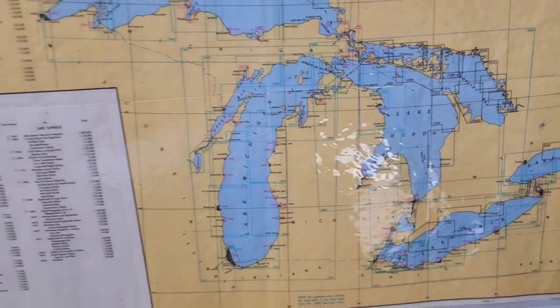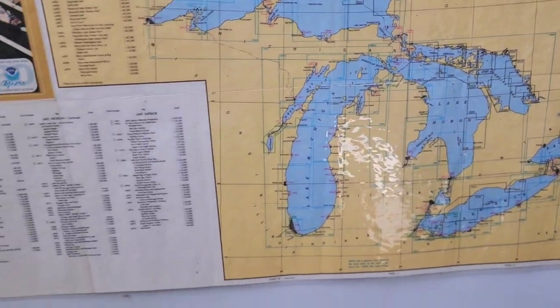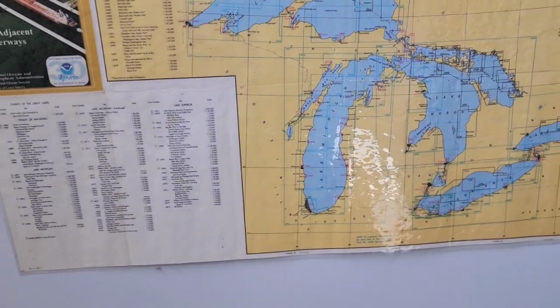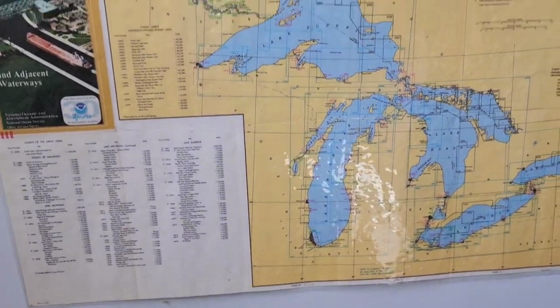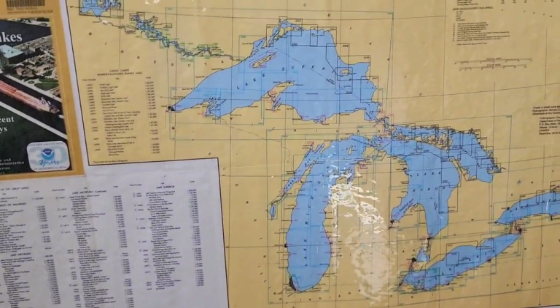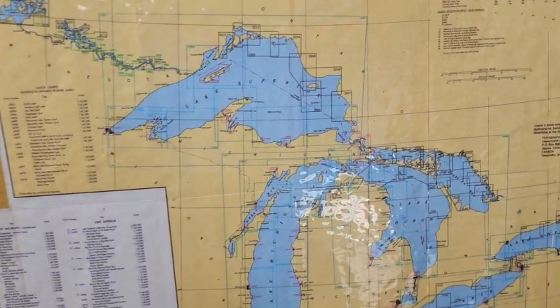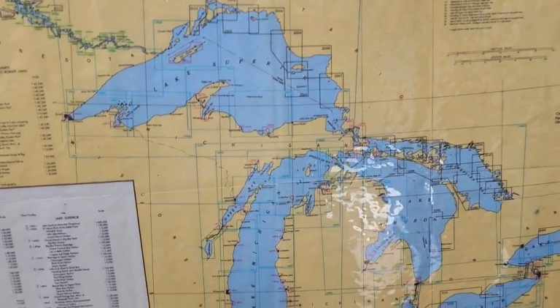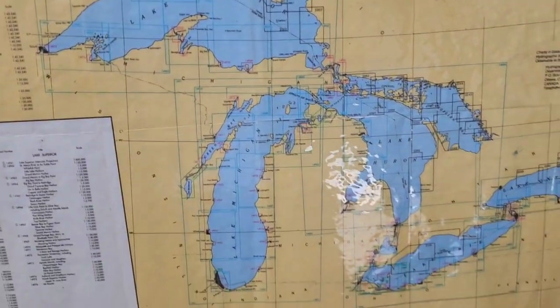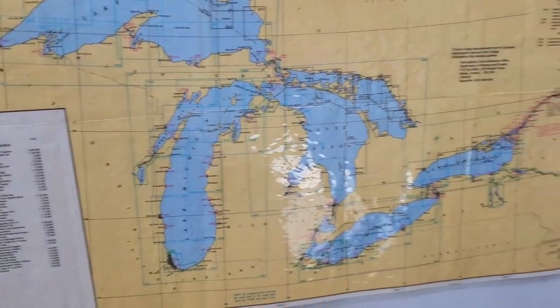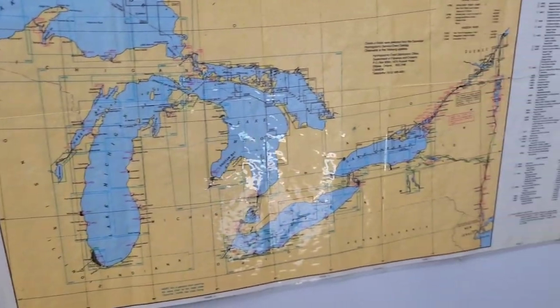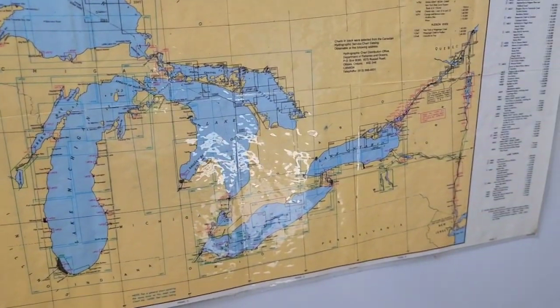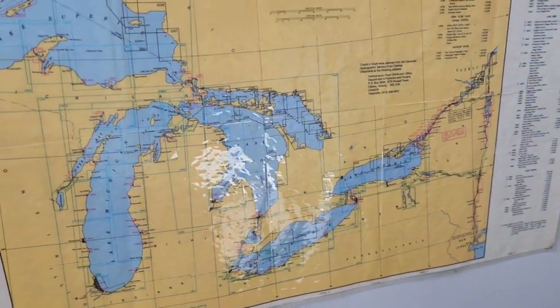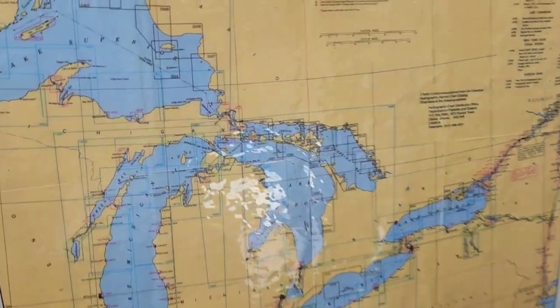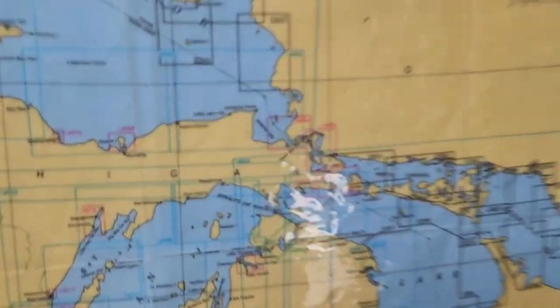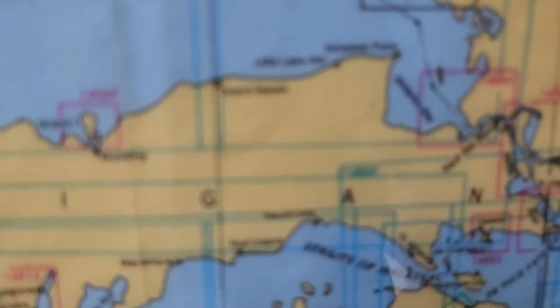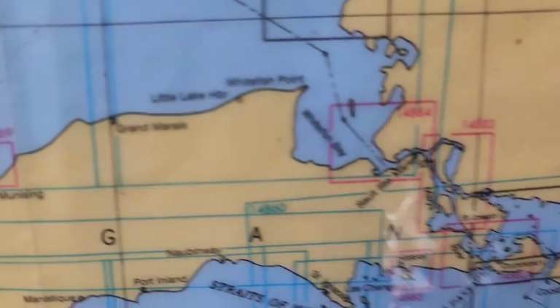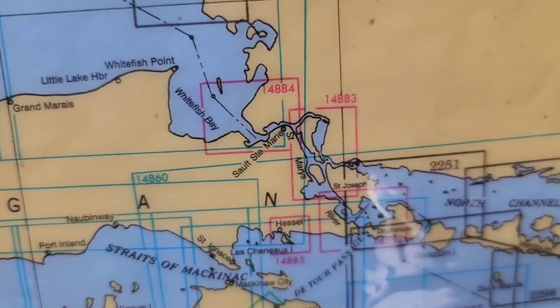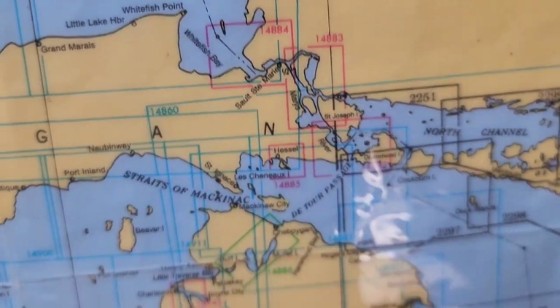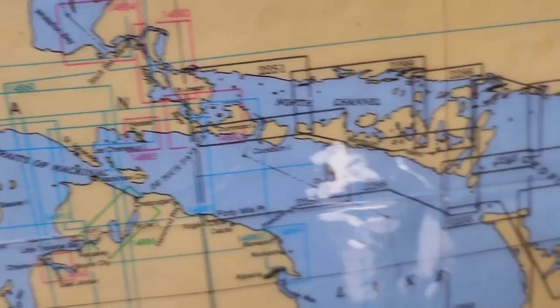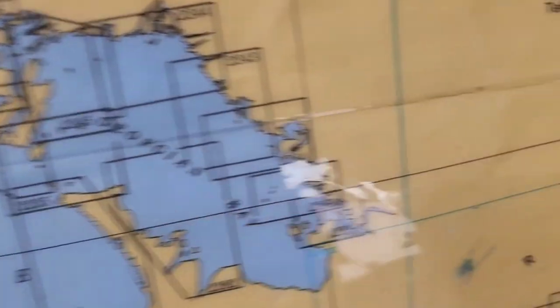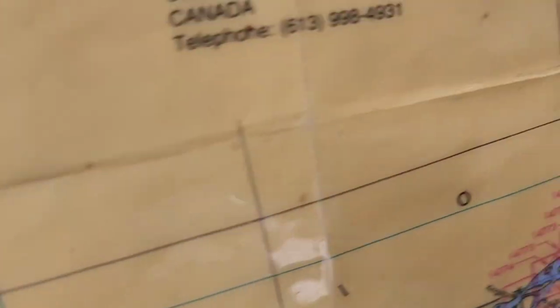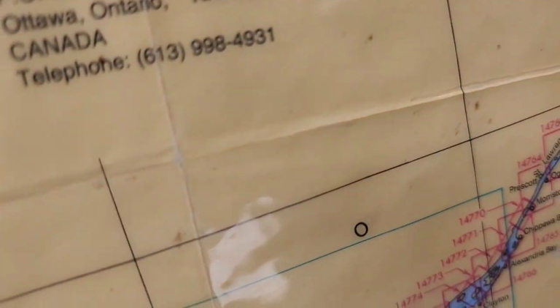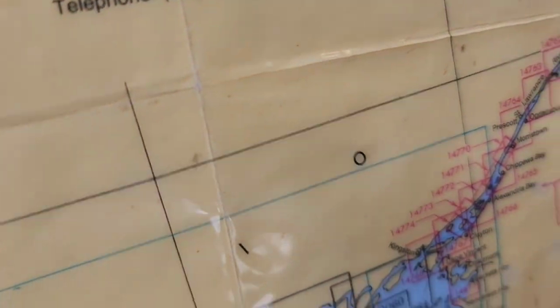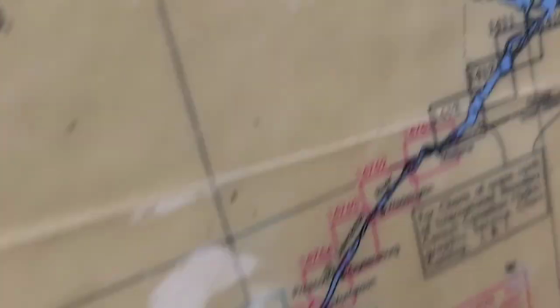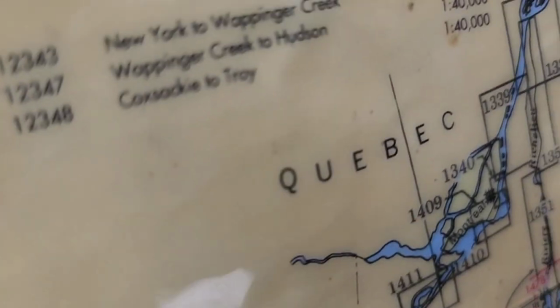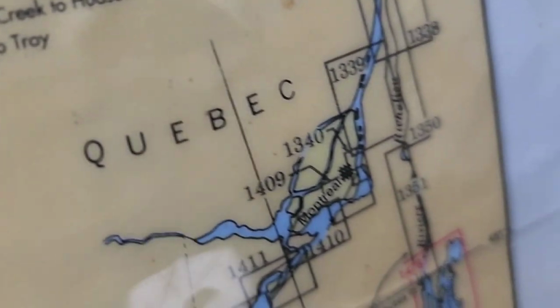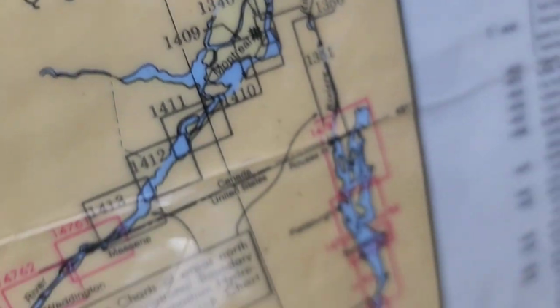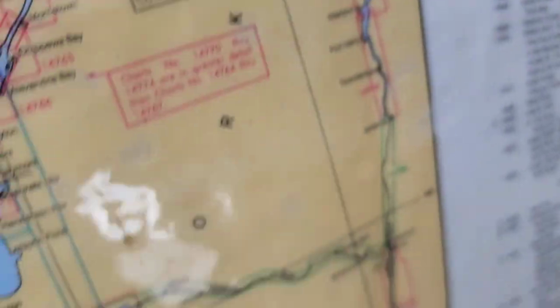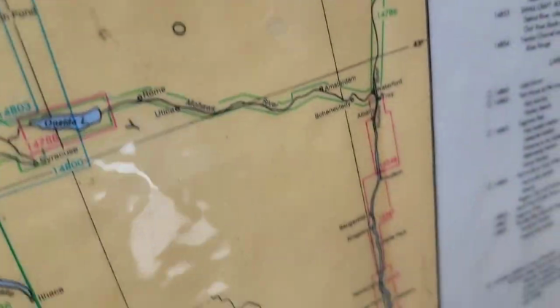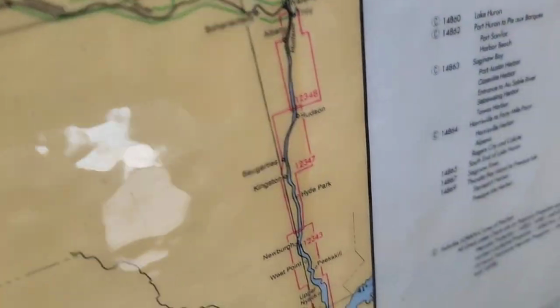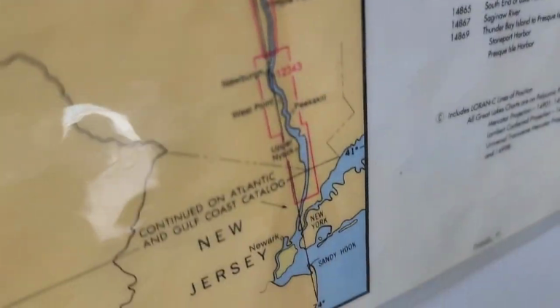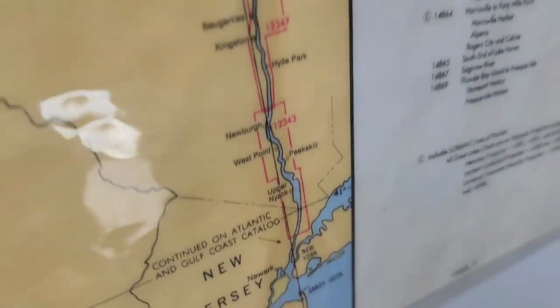While we were out standing here, I was looking at all the lakes. It is amazing how they all really kind of connect, and you could get all the way to the East Coast right there.